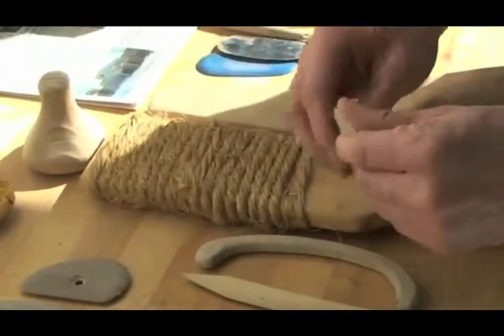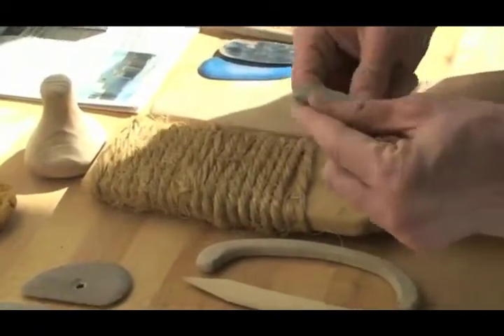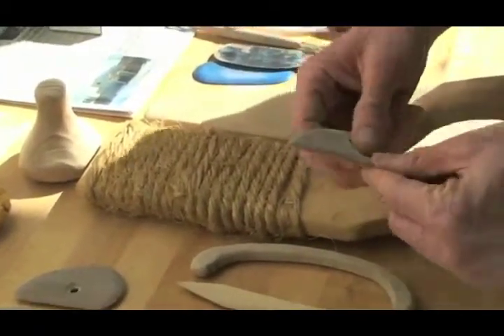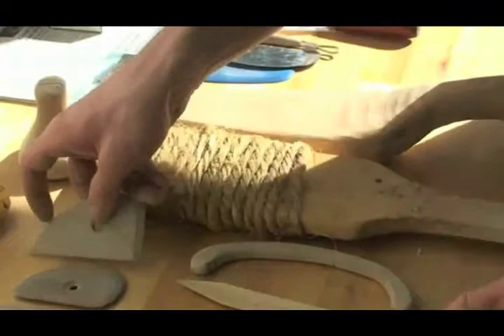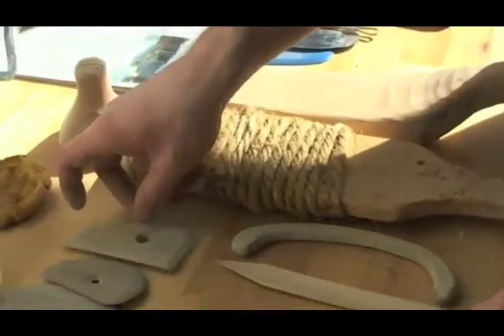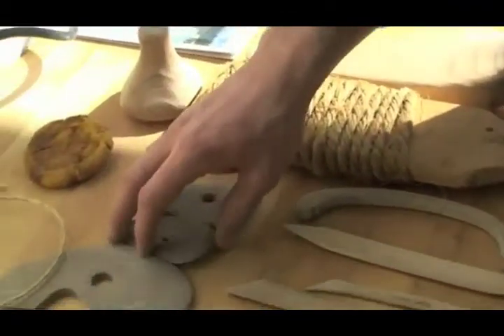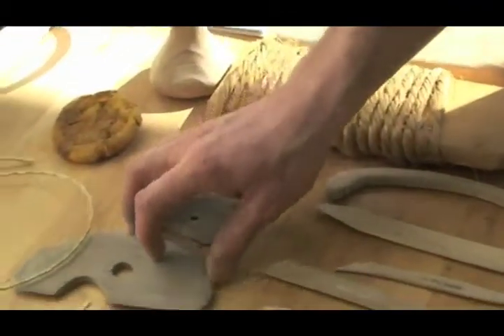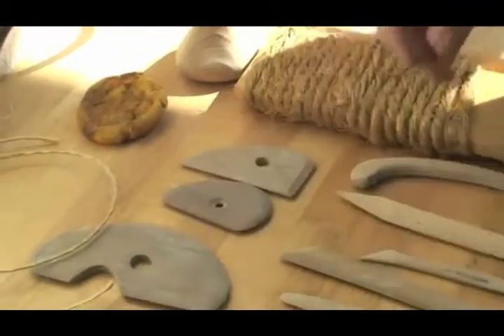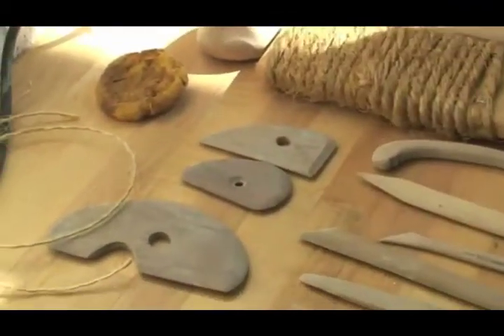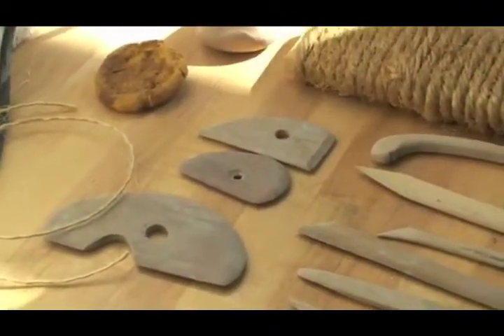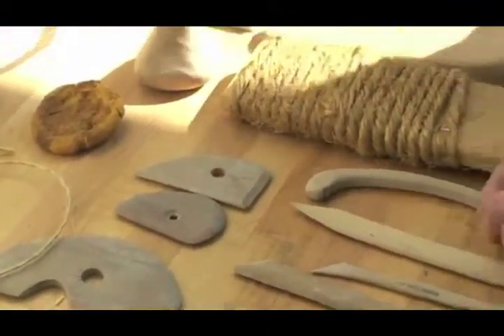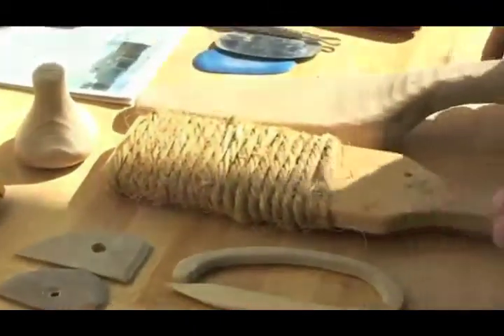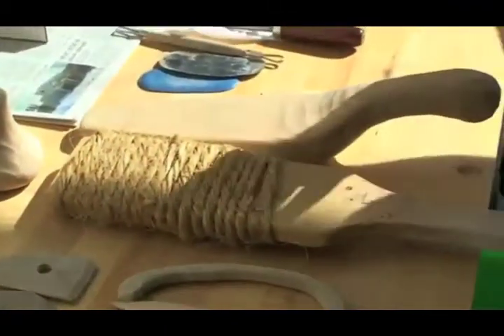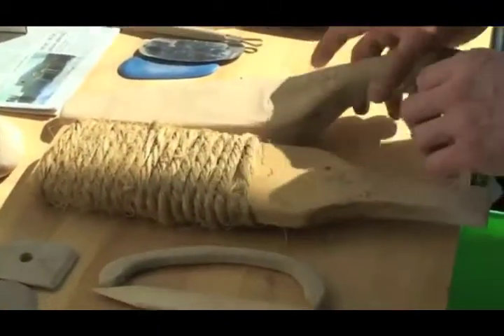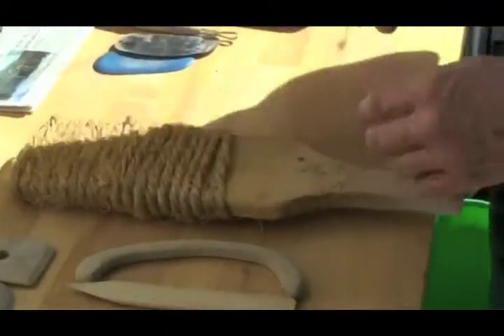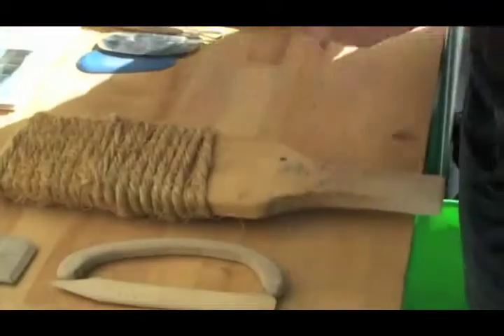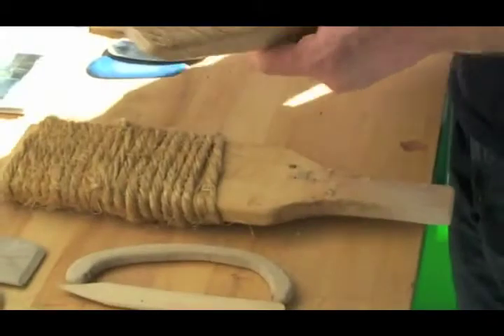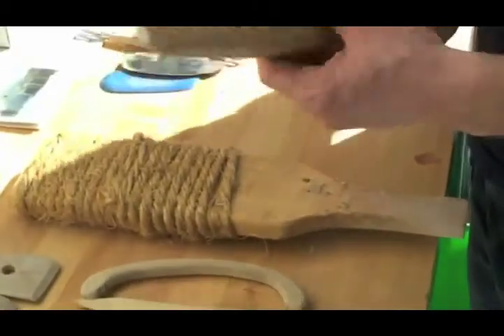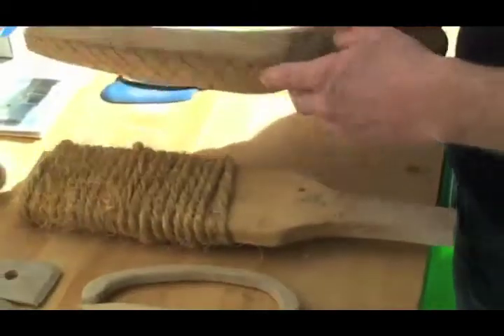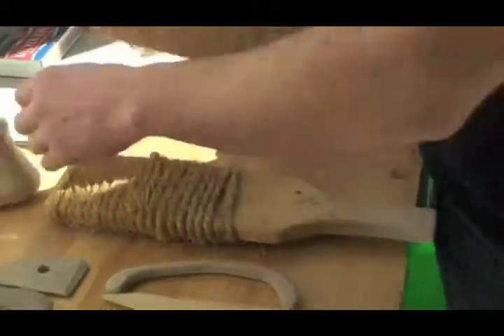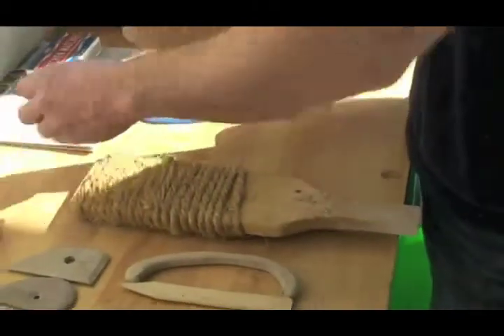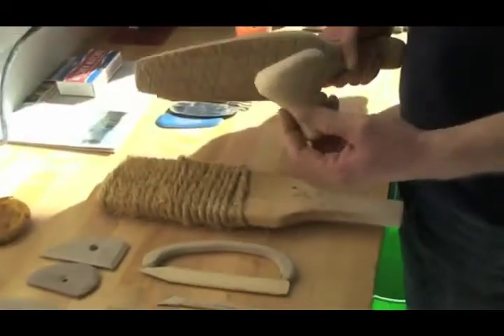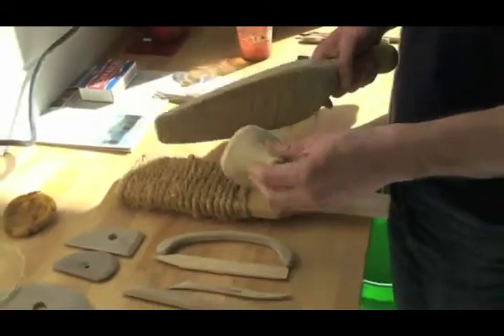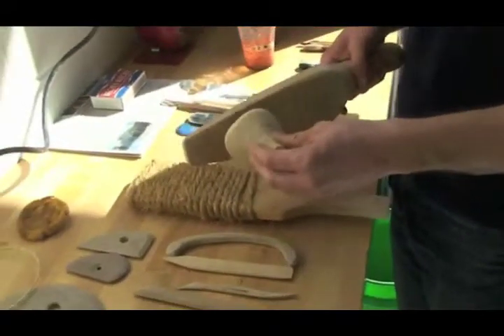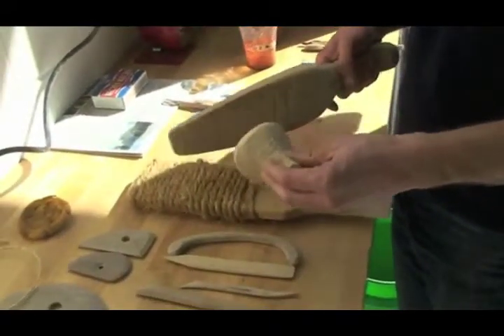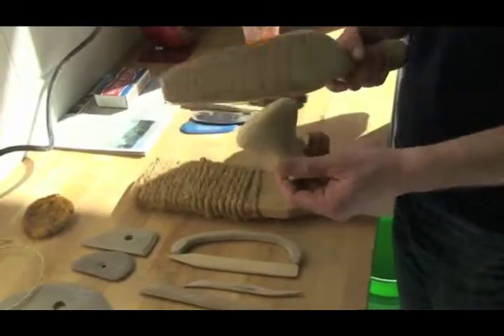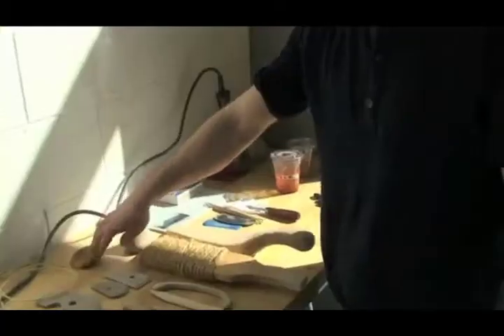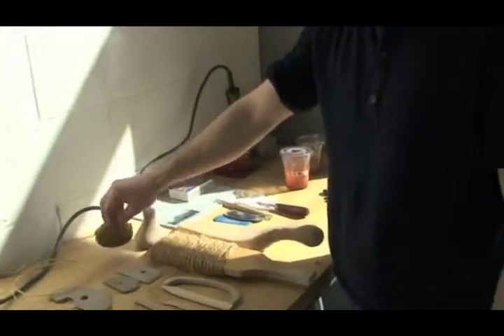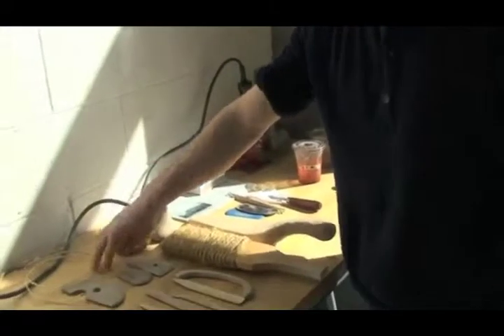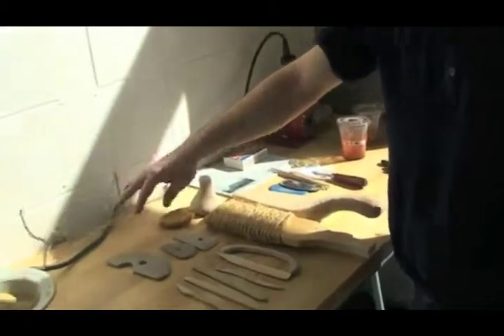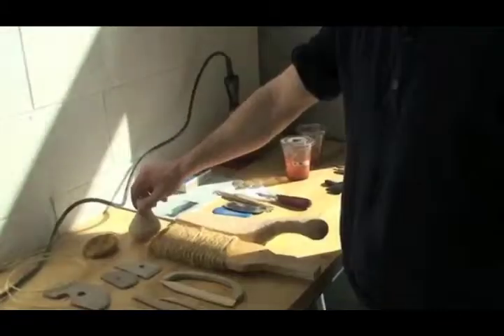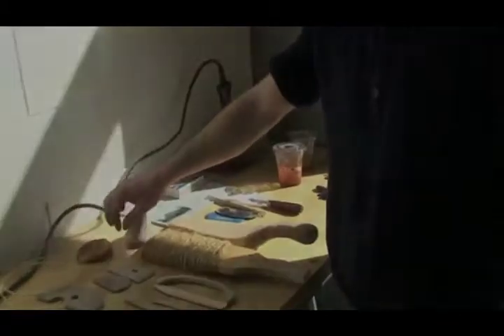Here you see prototypical hand tools. Paddles and anvils were used to smoothly shape outer surfaces, while sponges and rope were also utilized to texturize or smooth the shape of a pot towards the end of its creation.